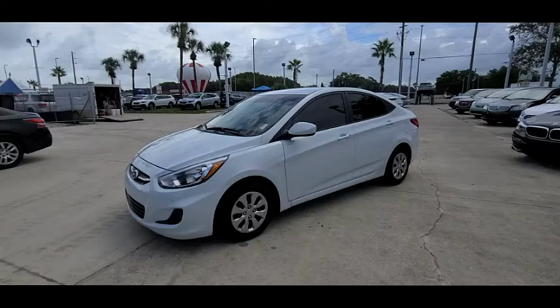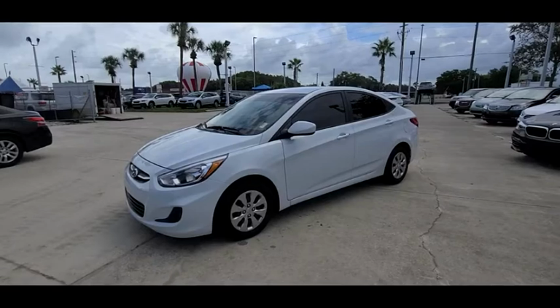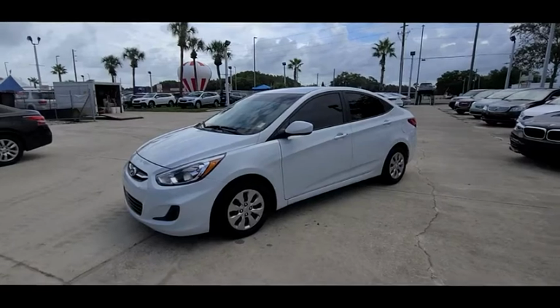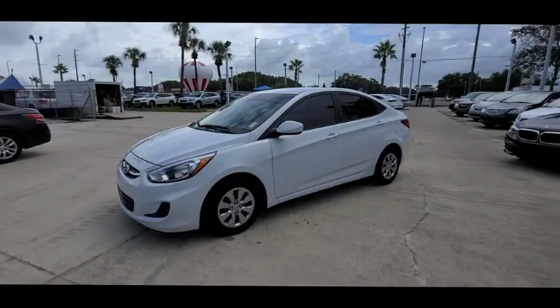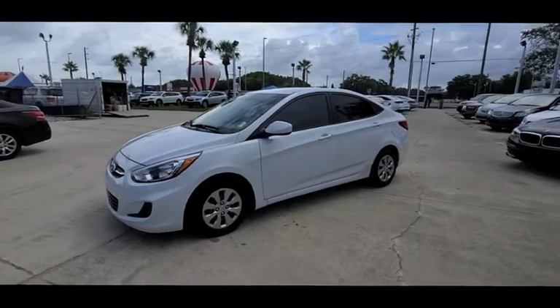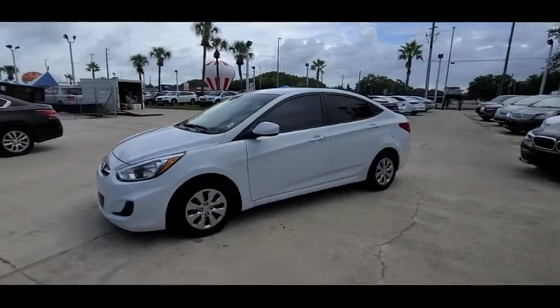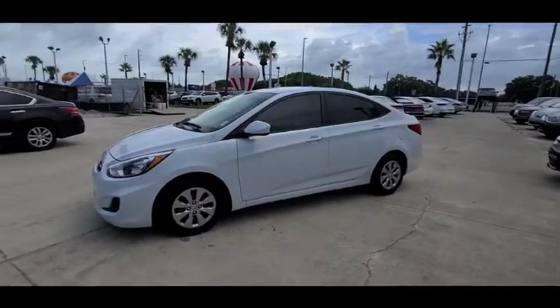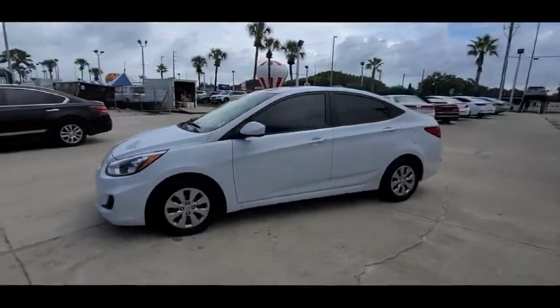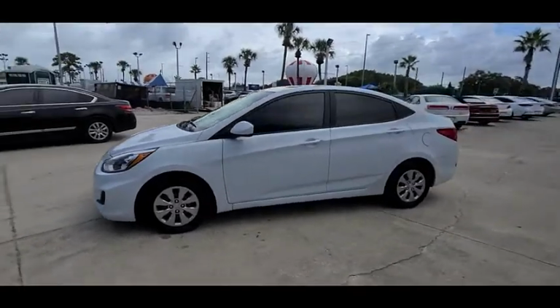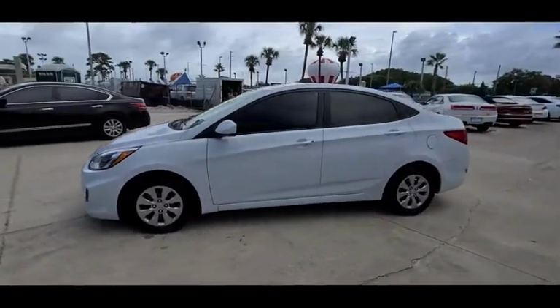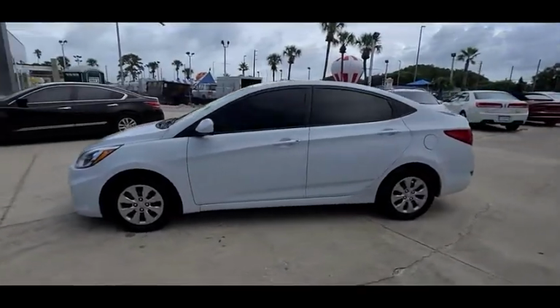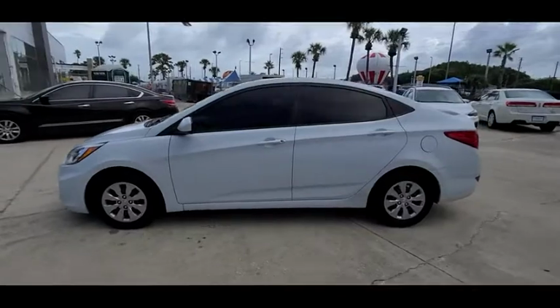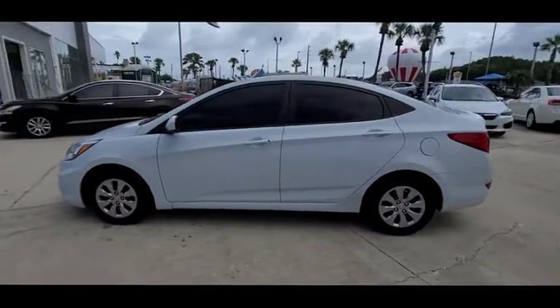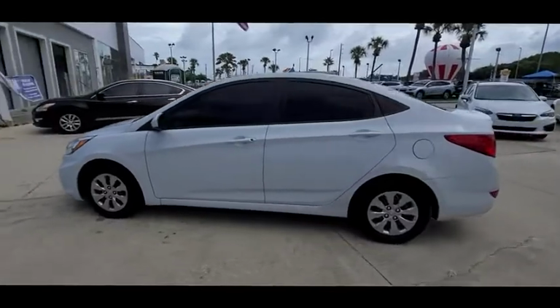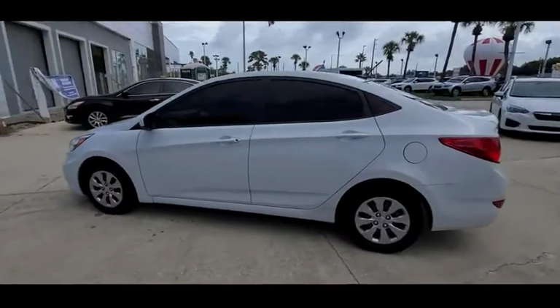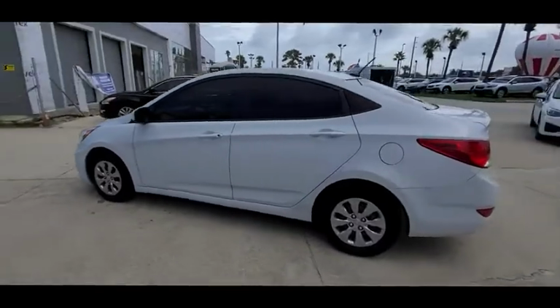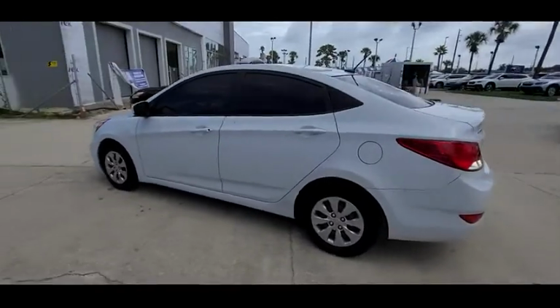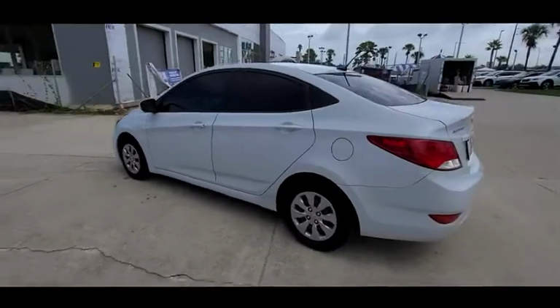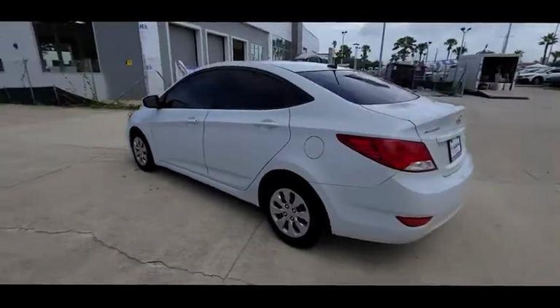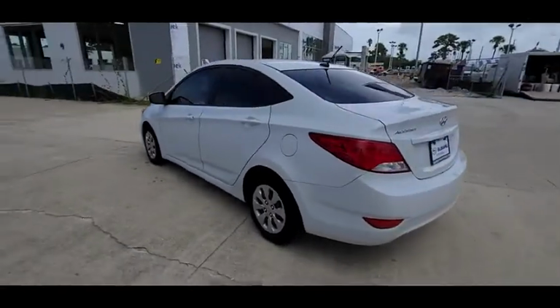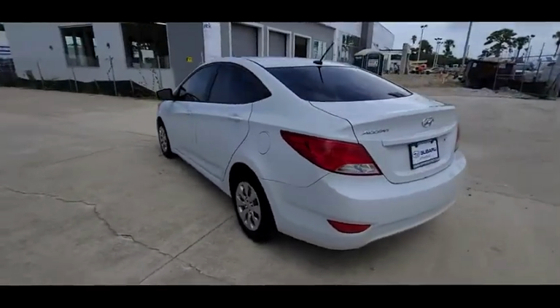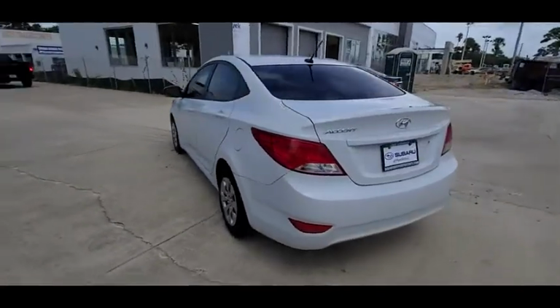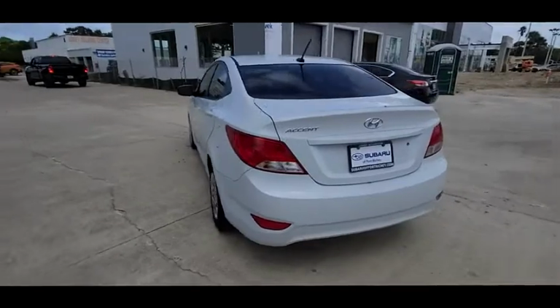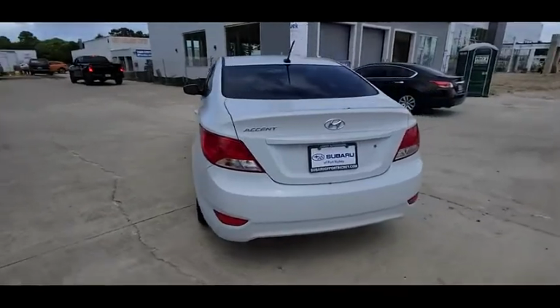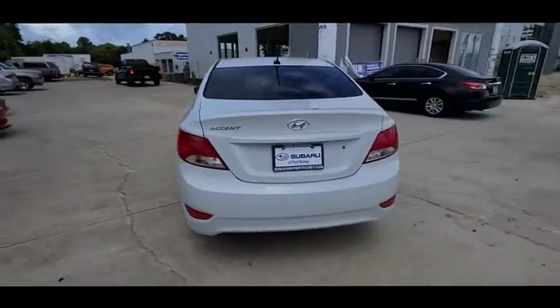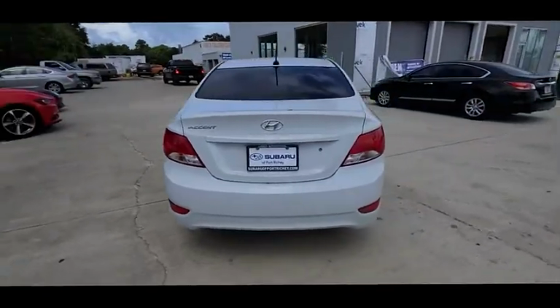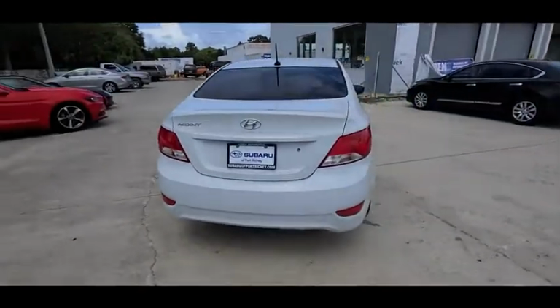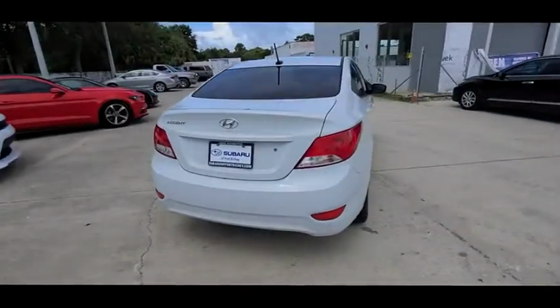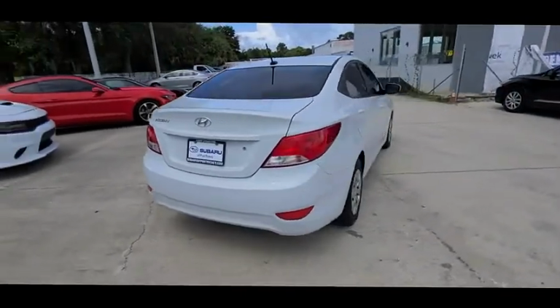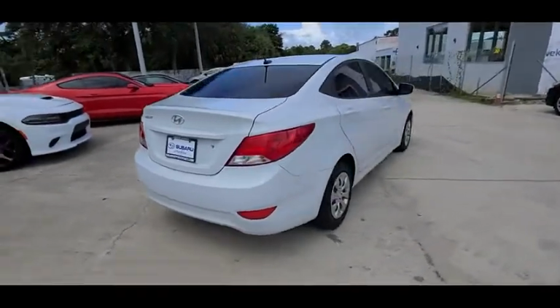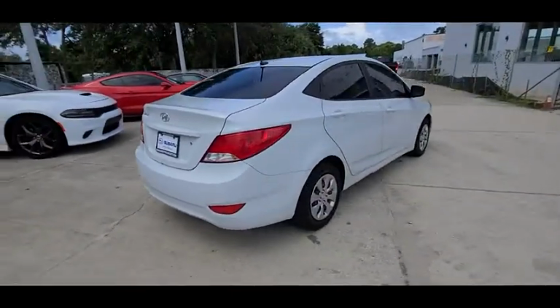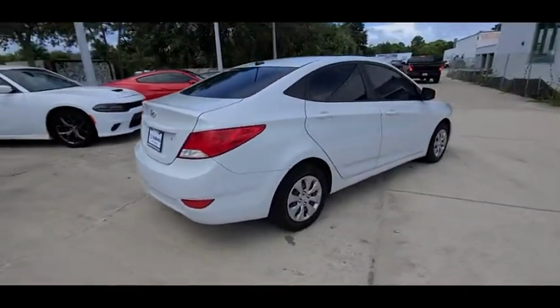Make a great choice today with the 2017 Accent. Designed to keep you moving and leave boredom behind, the Hyundai Accent is affordable, fuel efficient, and safe — a winning combination, and is priced below $10,000.